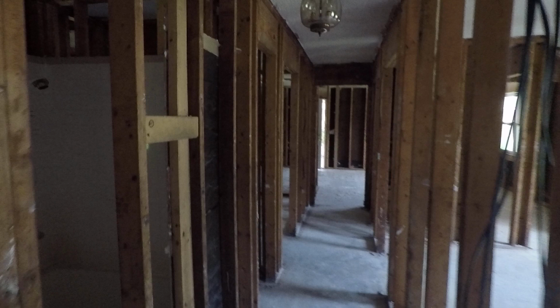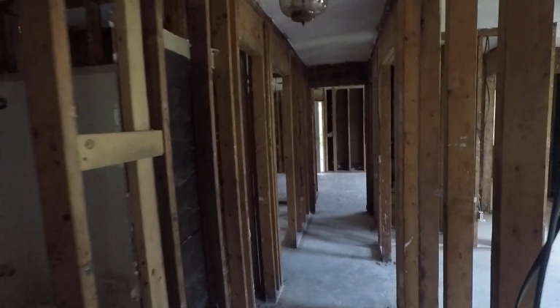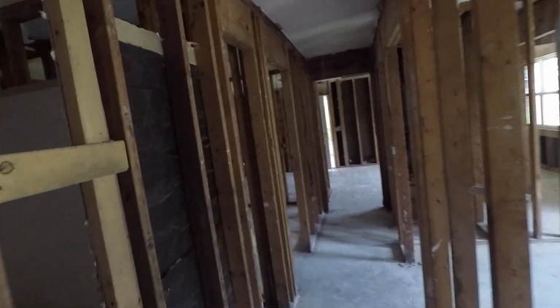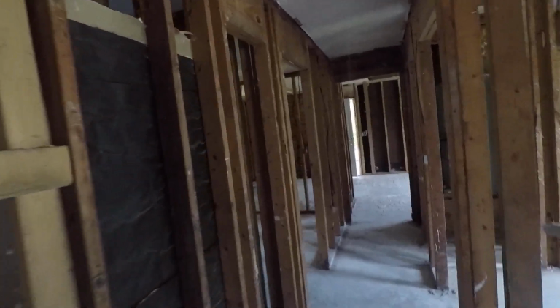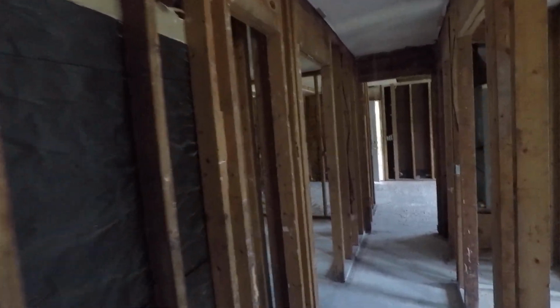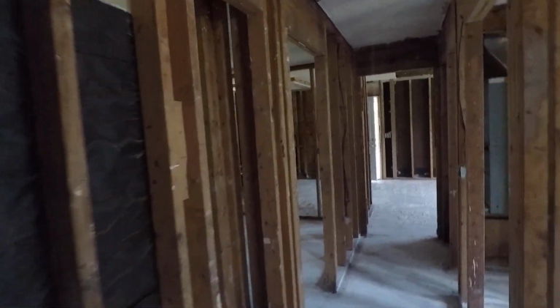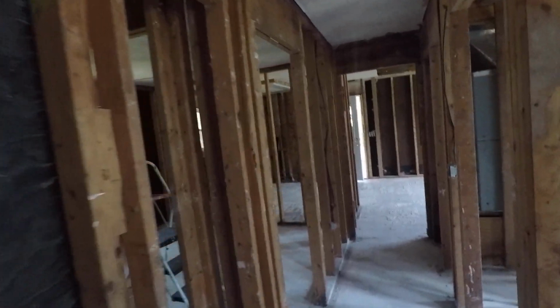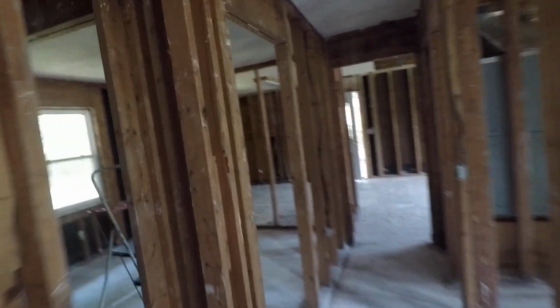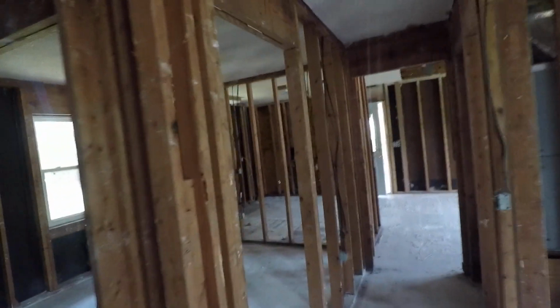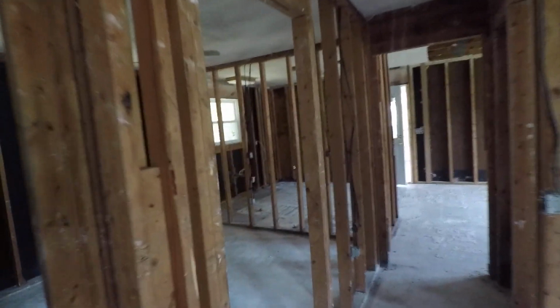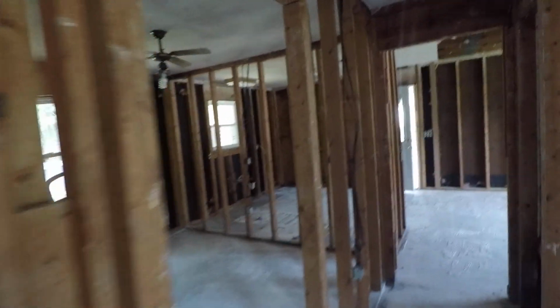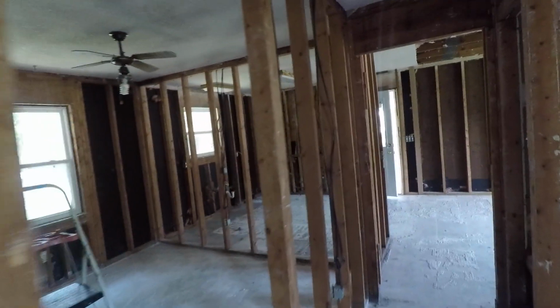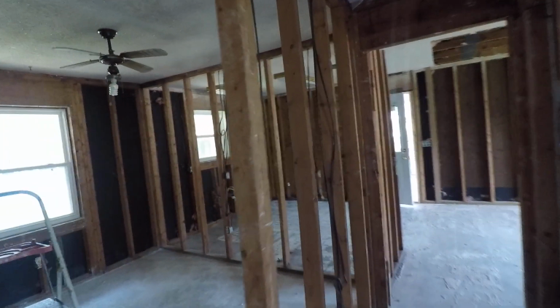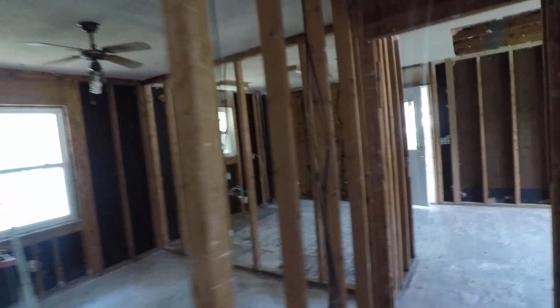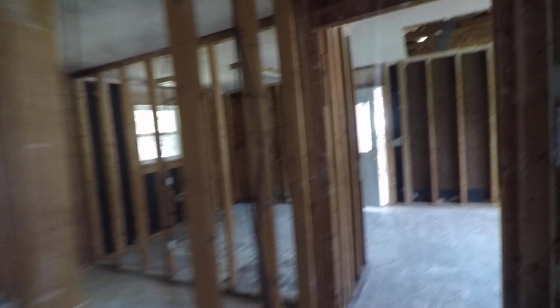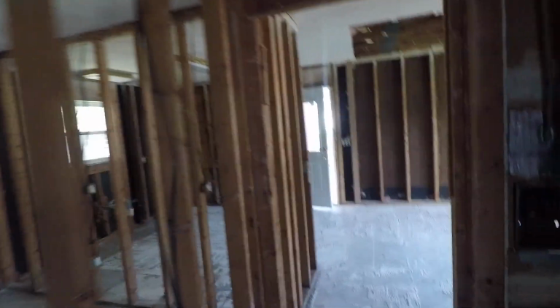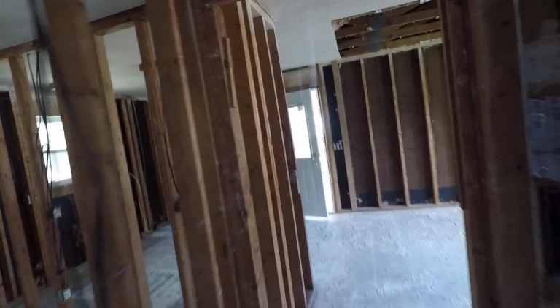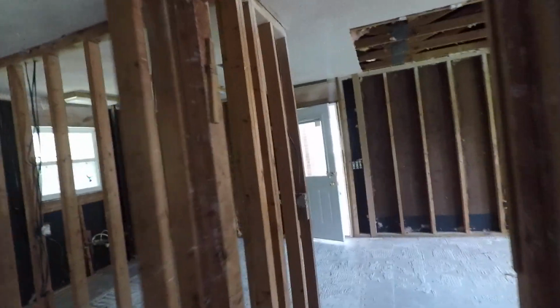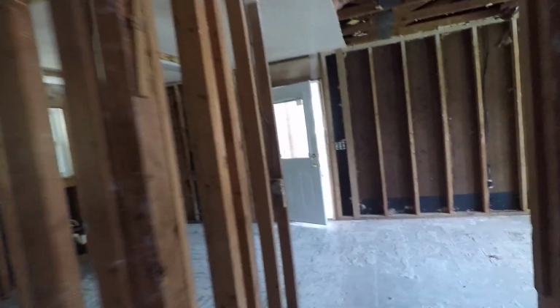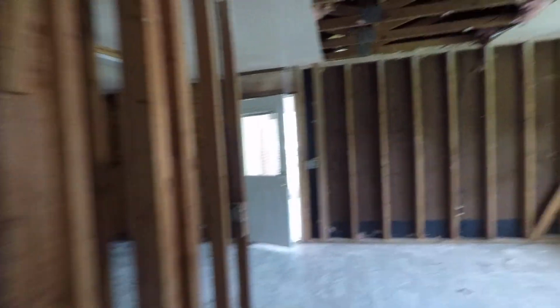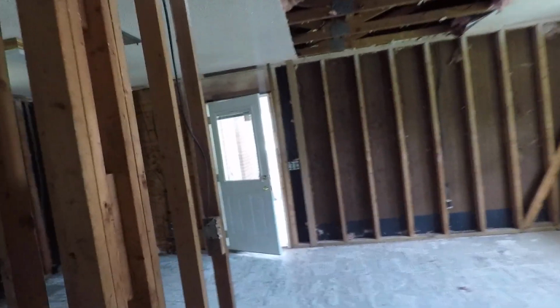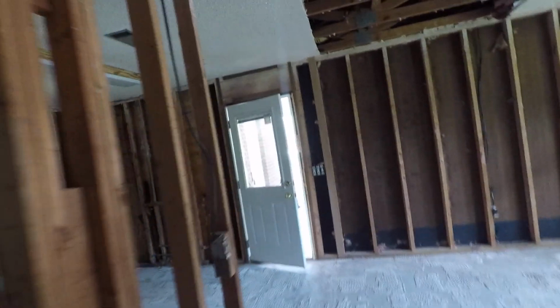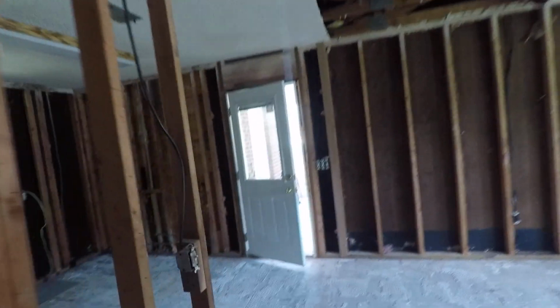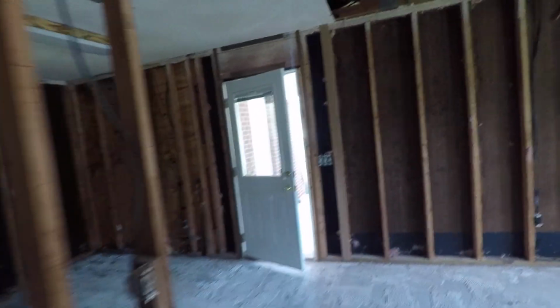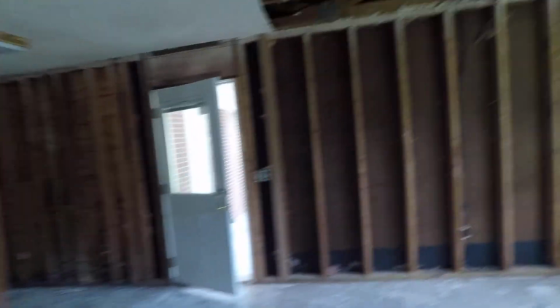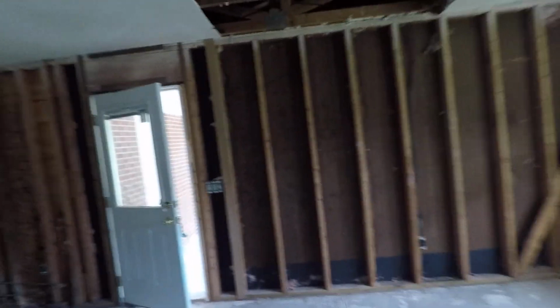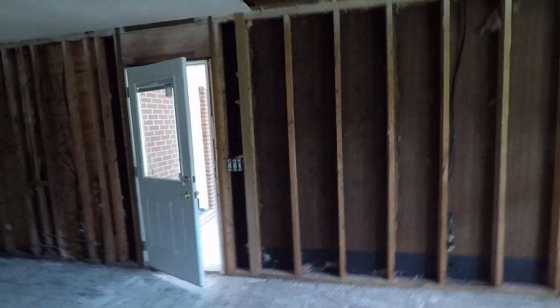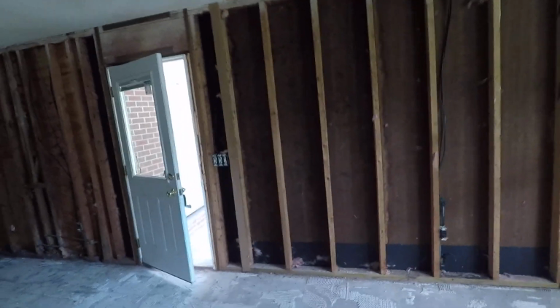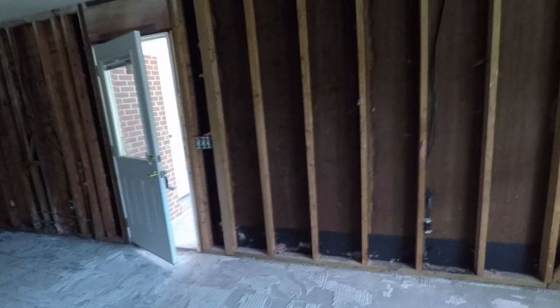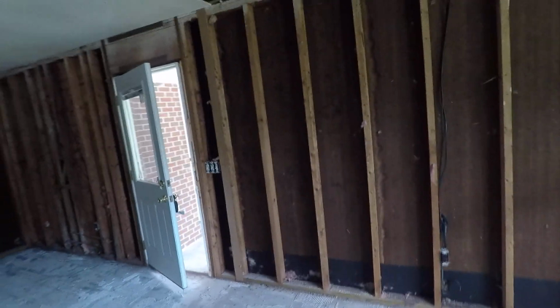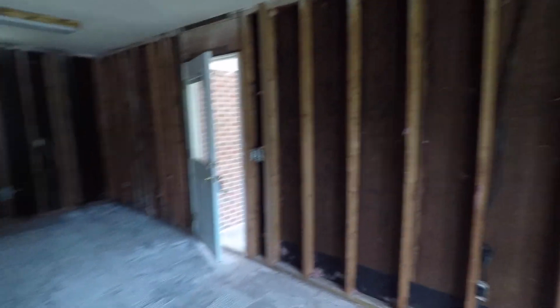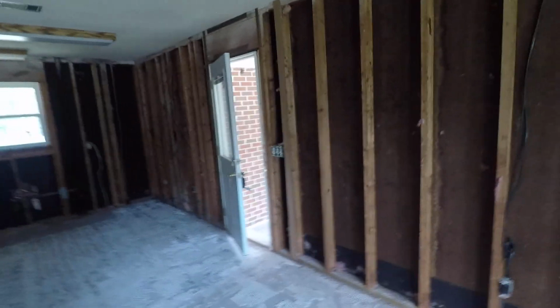Hopefully that will all be happening soon. There you have it. Thanks for watching. Stay tuned — see this house come back together.